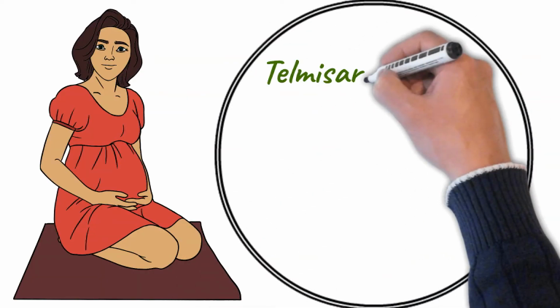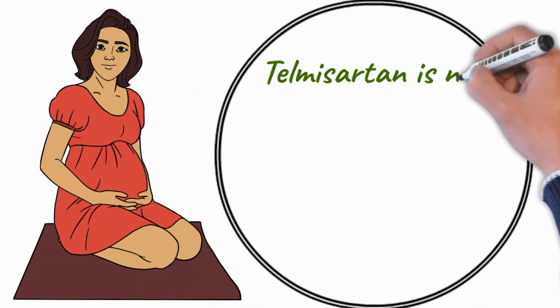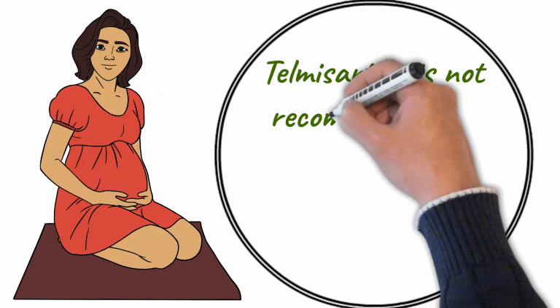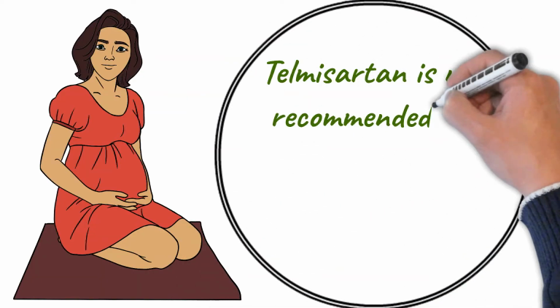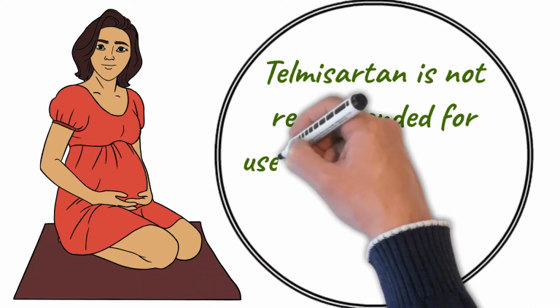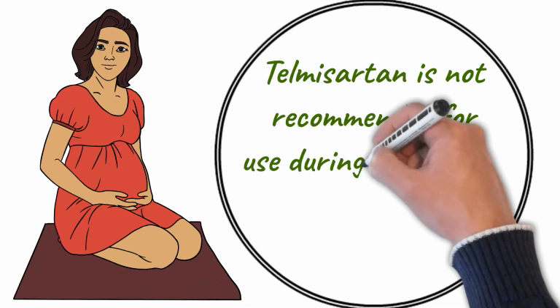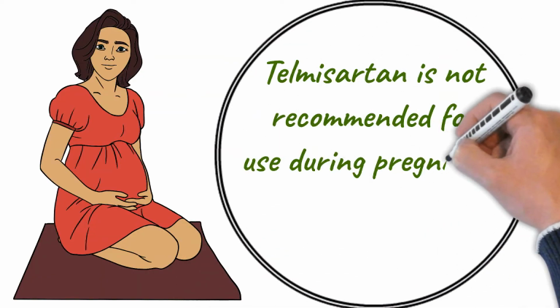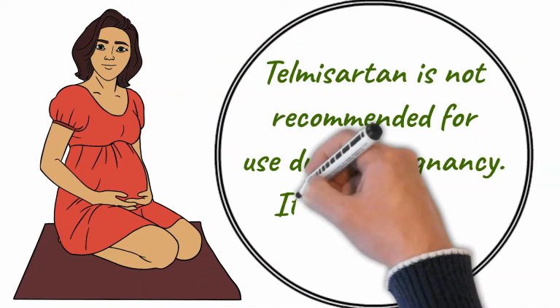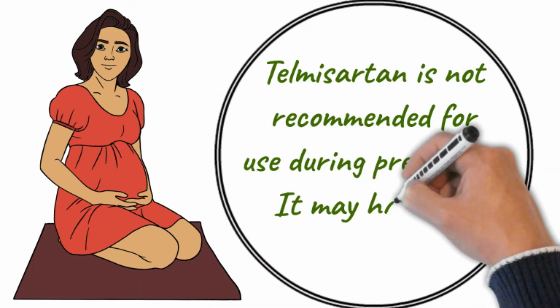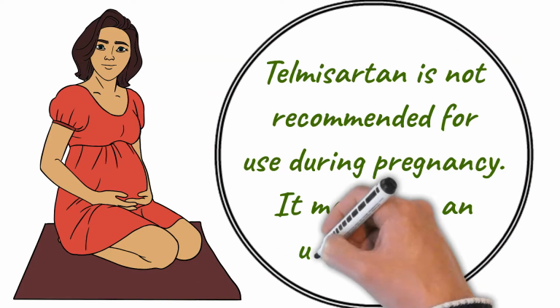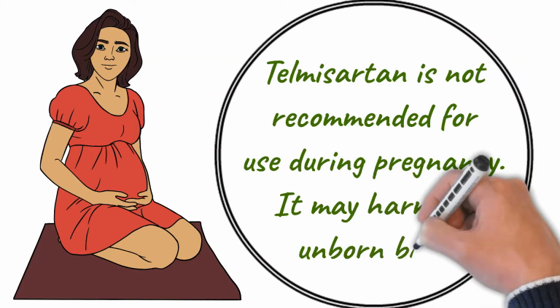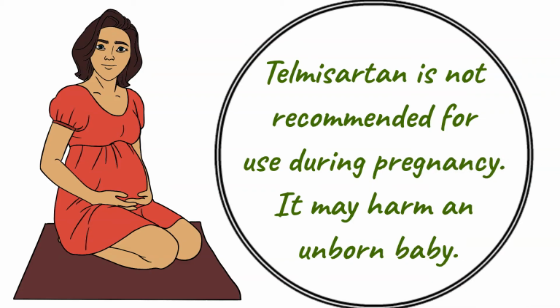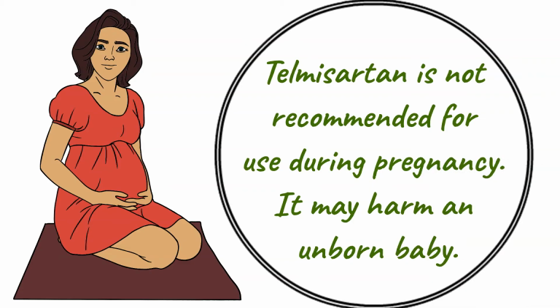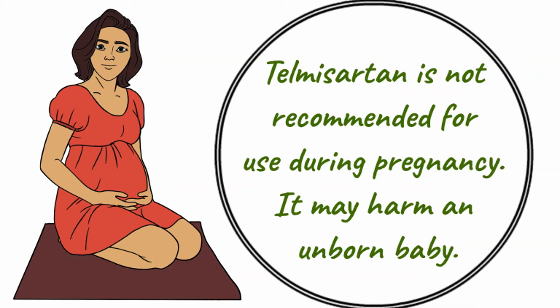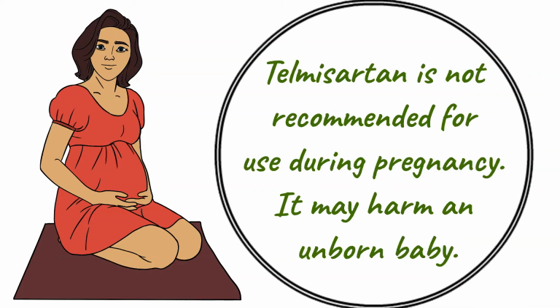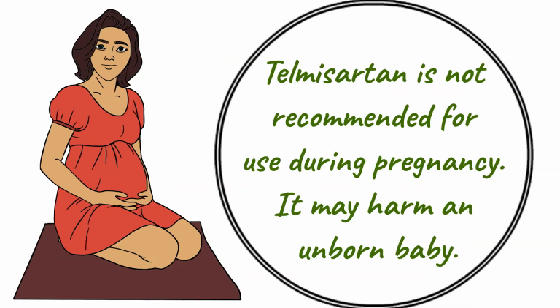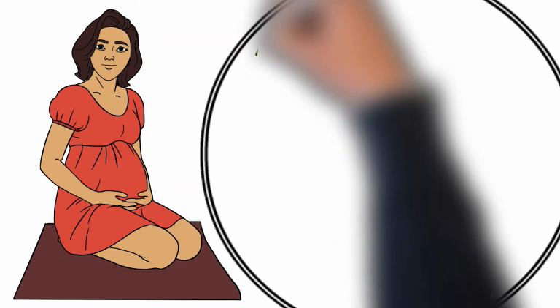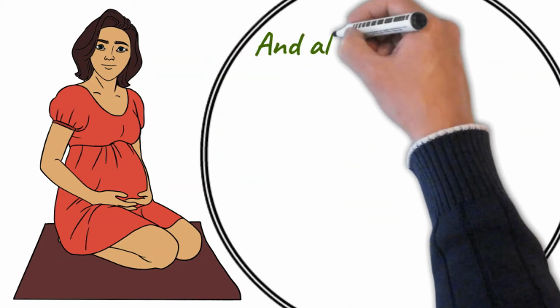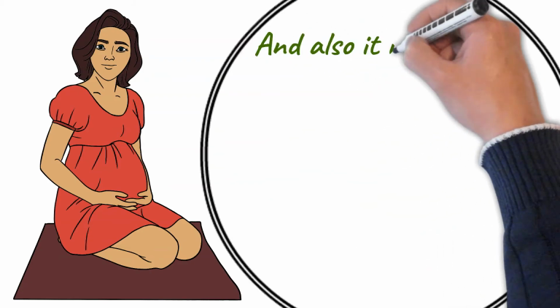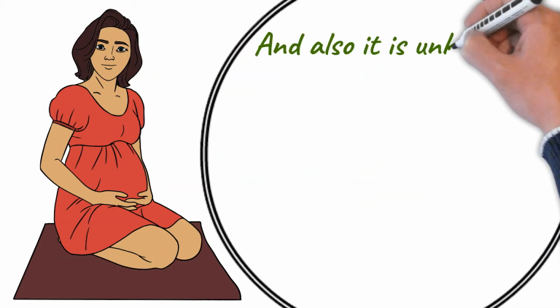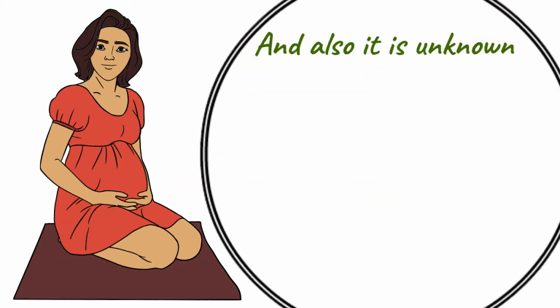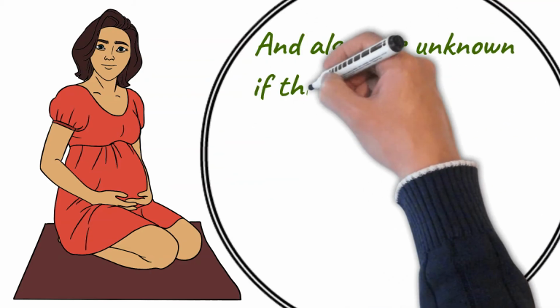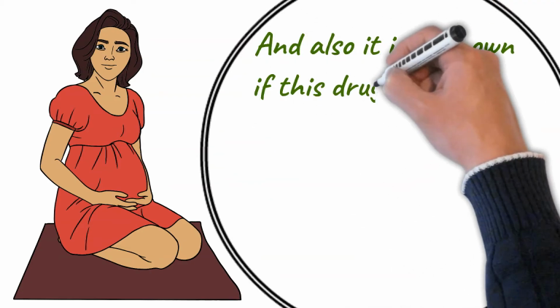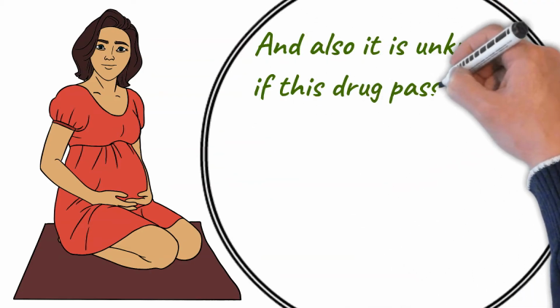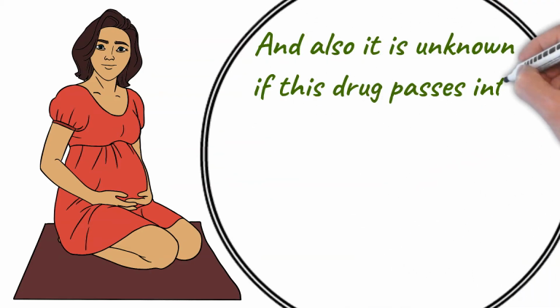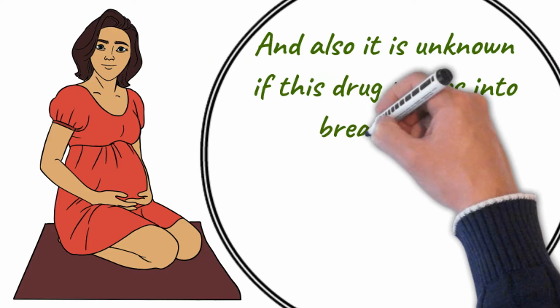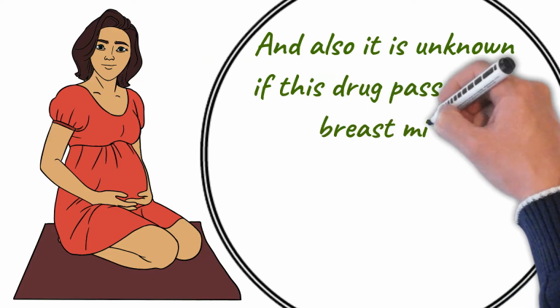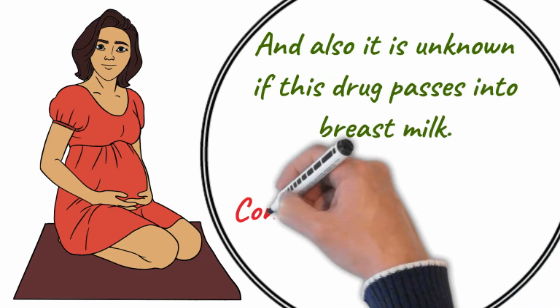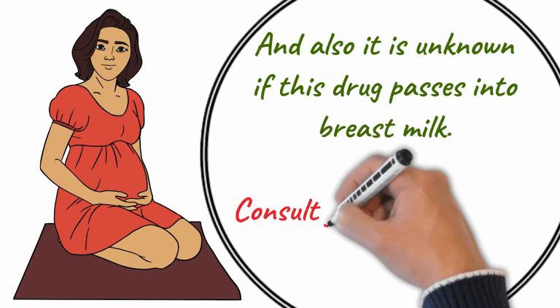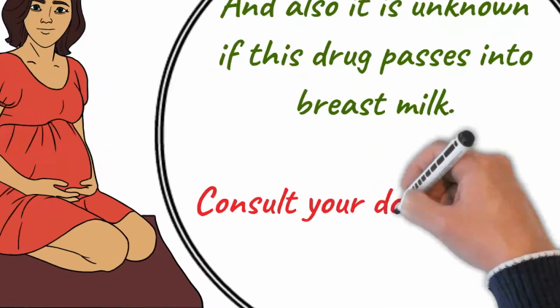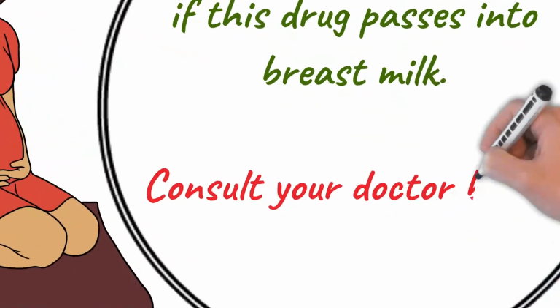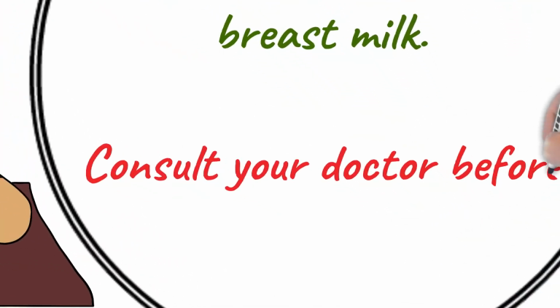Telmisartan is not recommended for use during pregnancy as it may harm an unborn baby. It is also unknown if this drug passes into breast milk, so consult your doctor before breastfeeding.